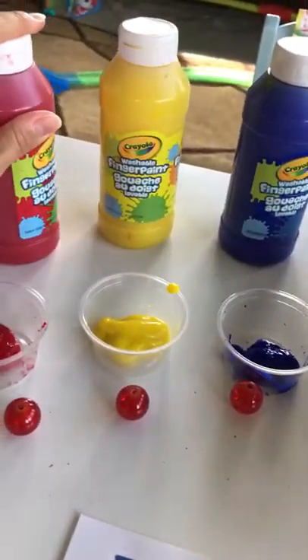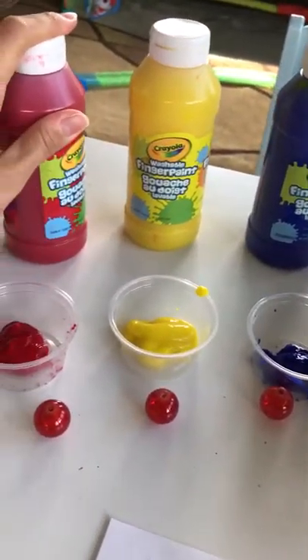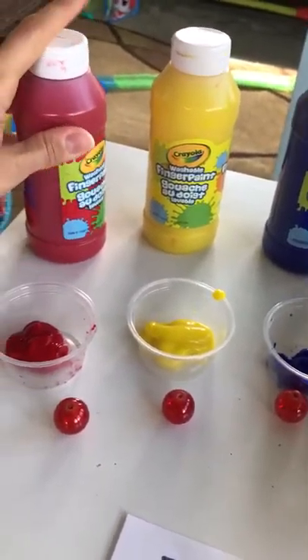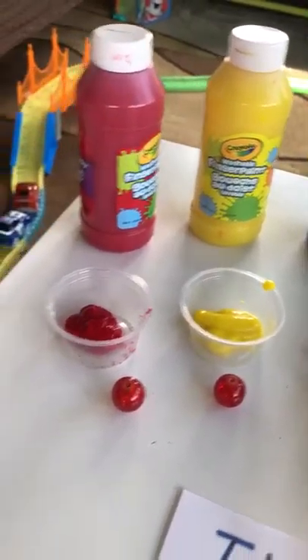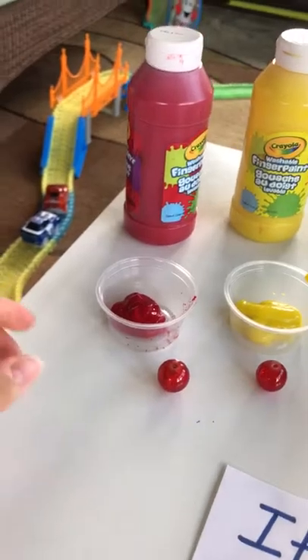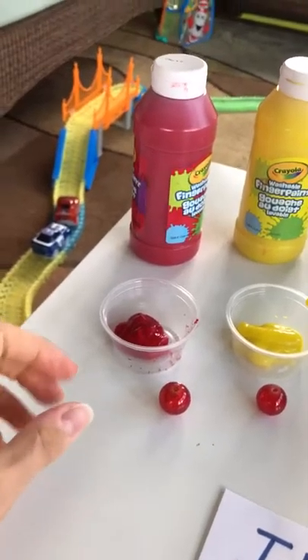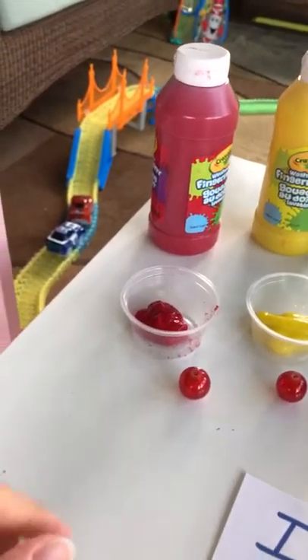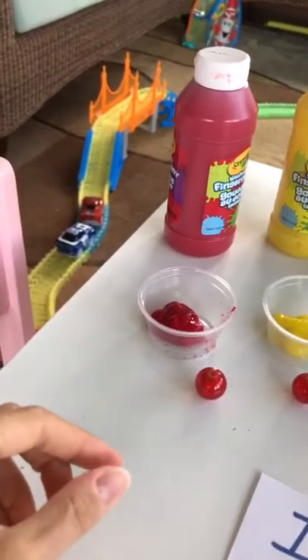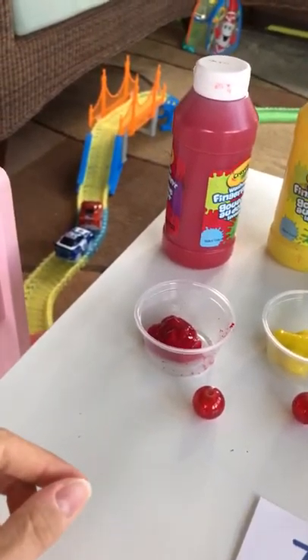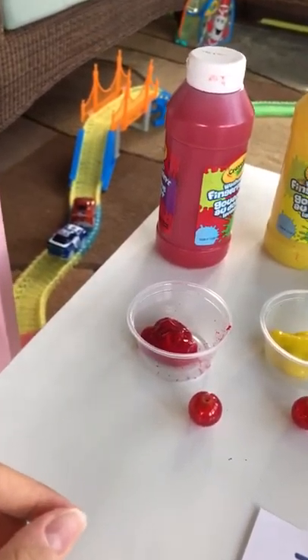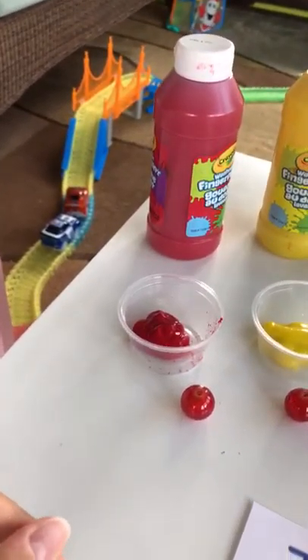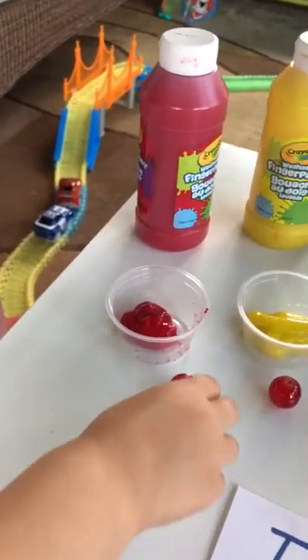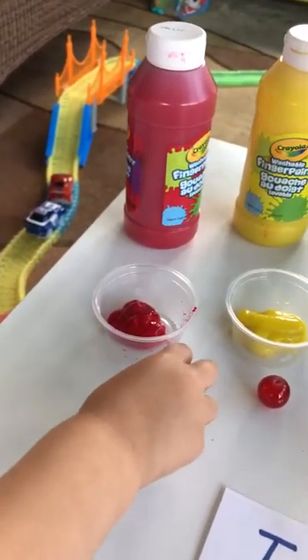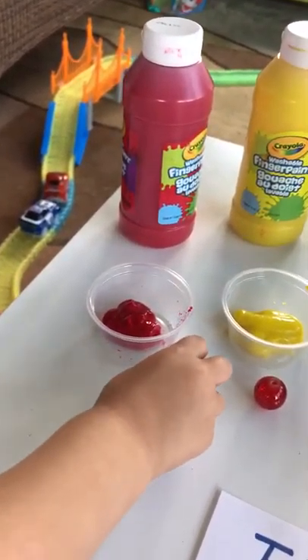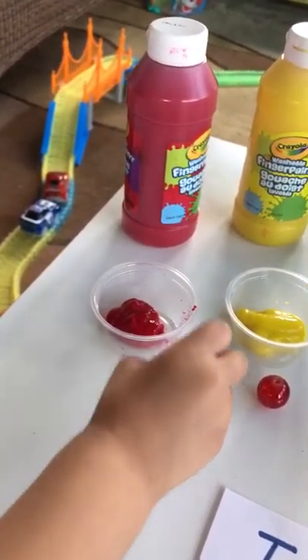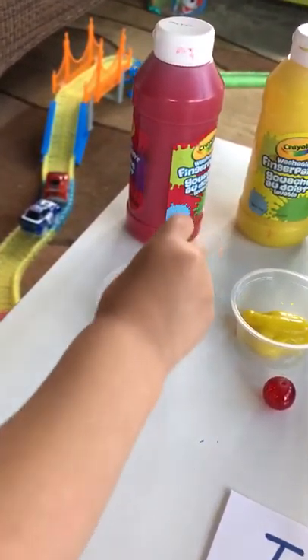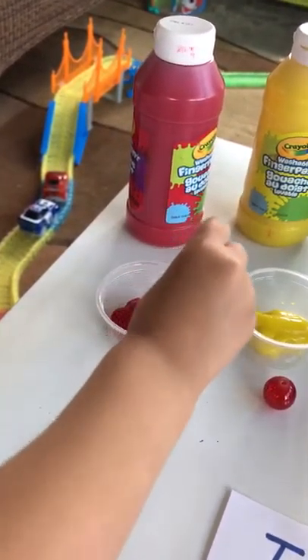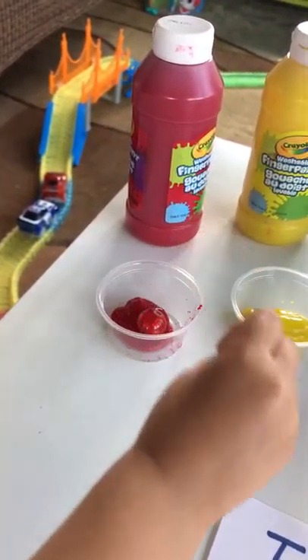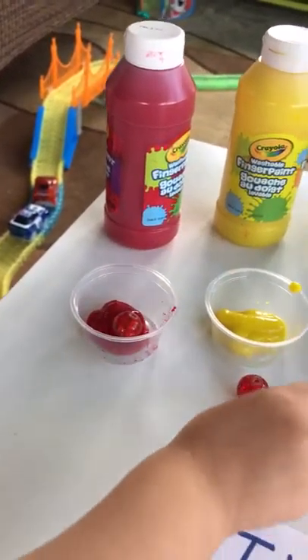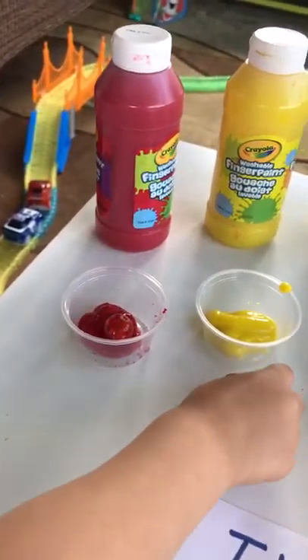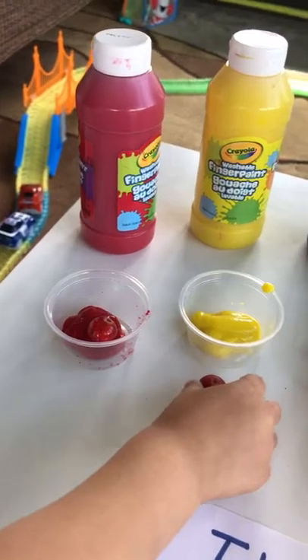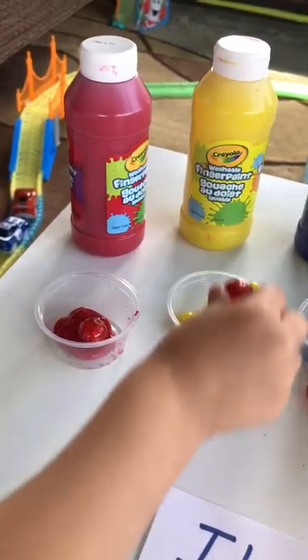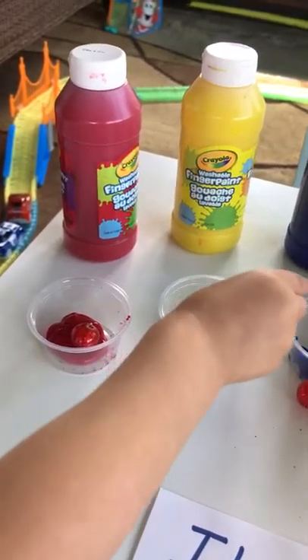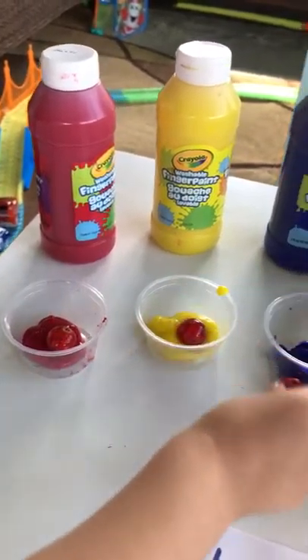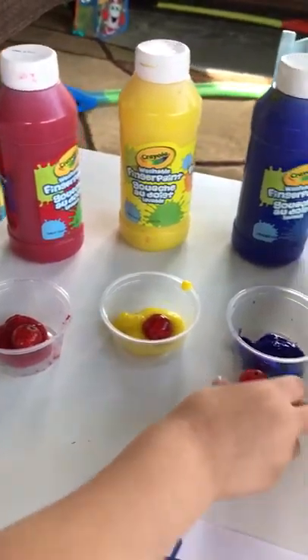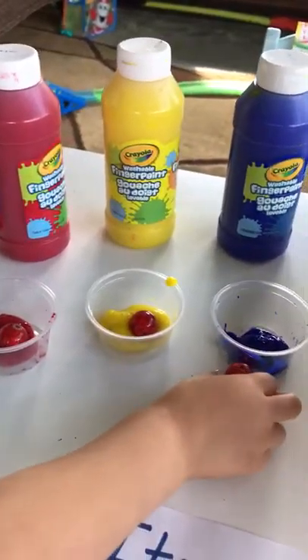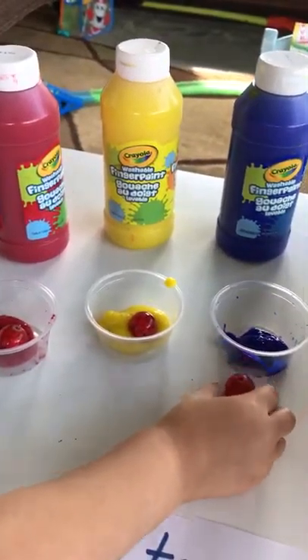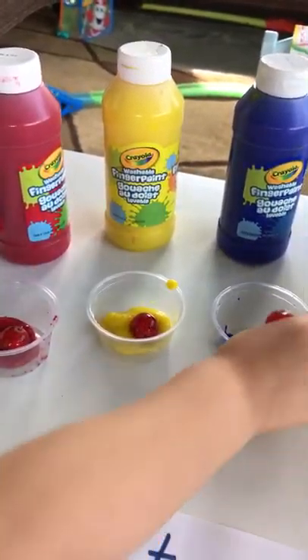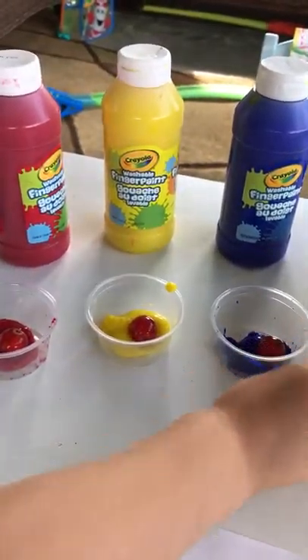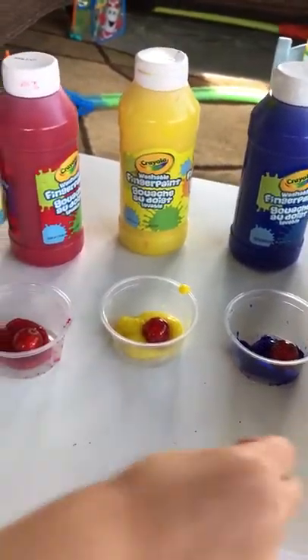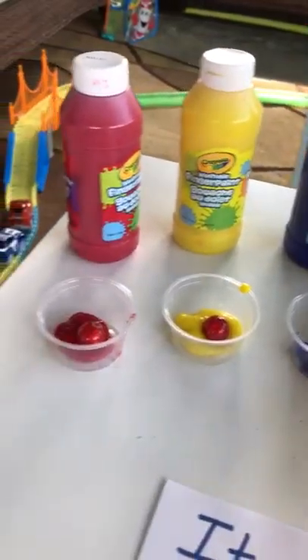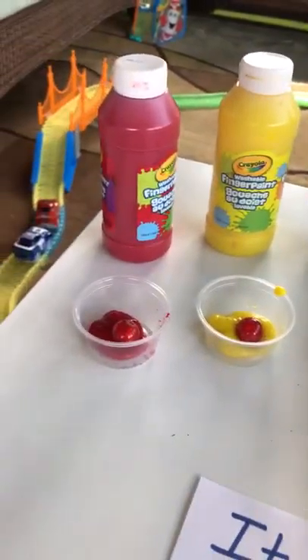Would you like to put the marble in the cup? Okay, and the yellow one, and the blue one. Perfect.